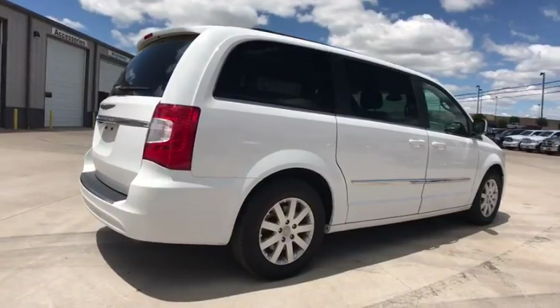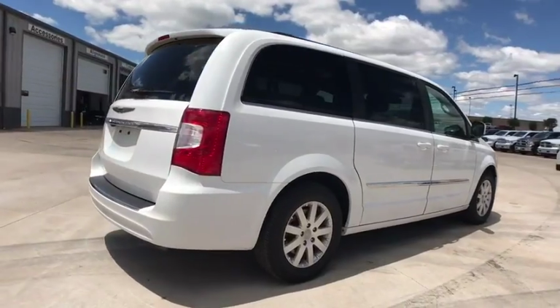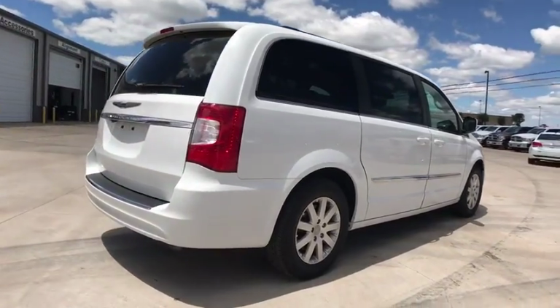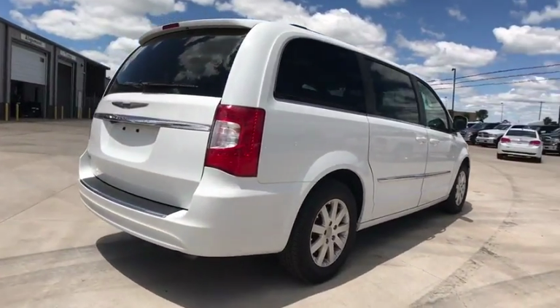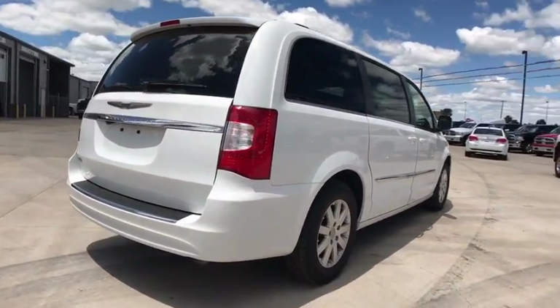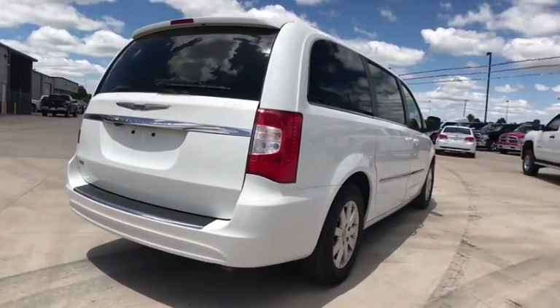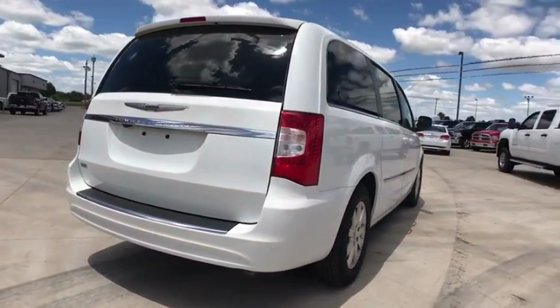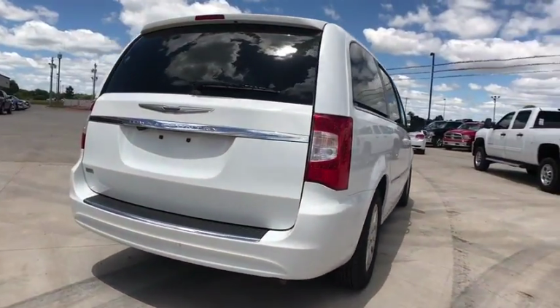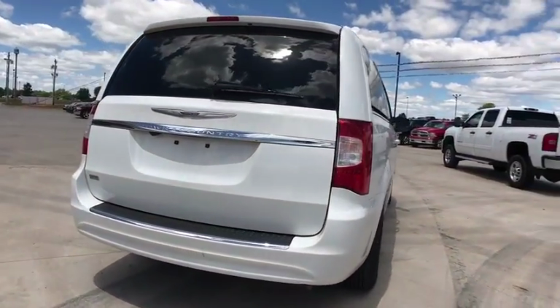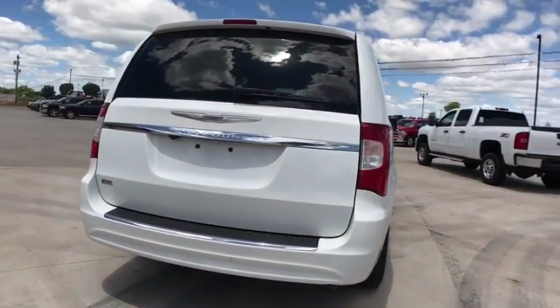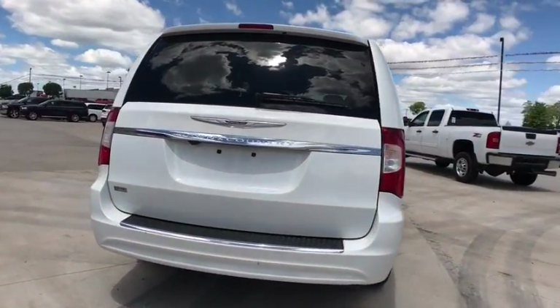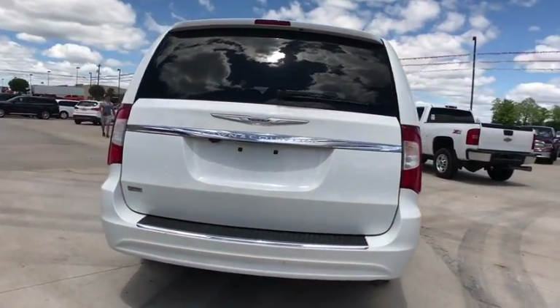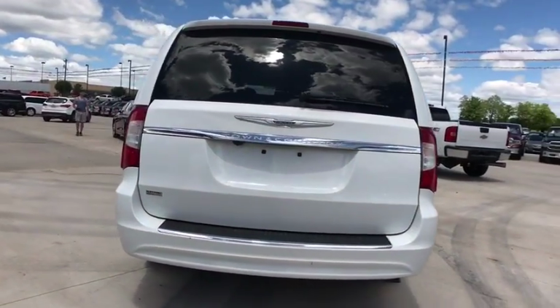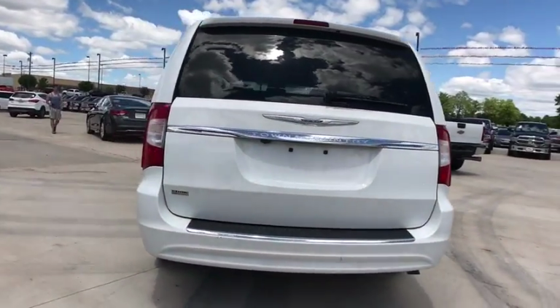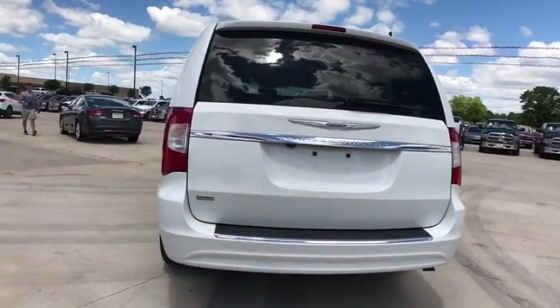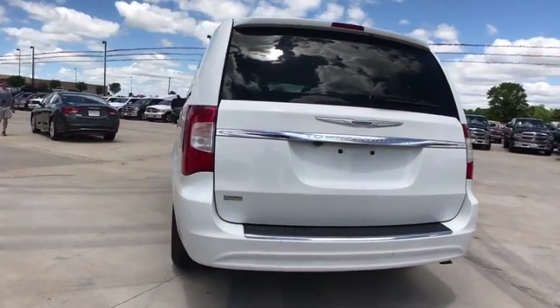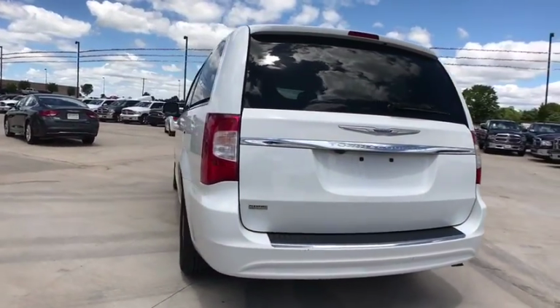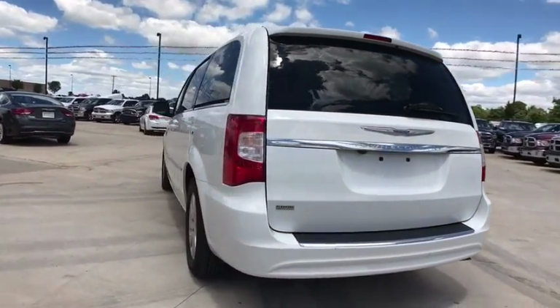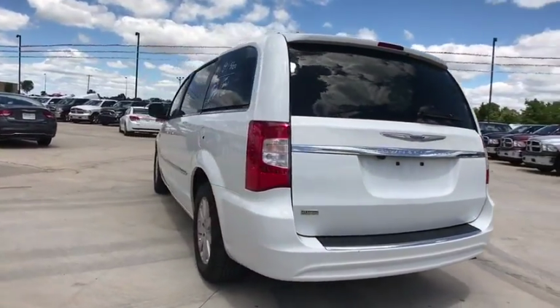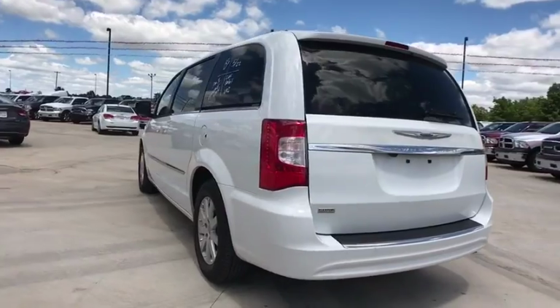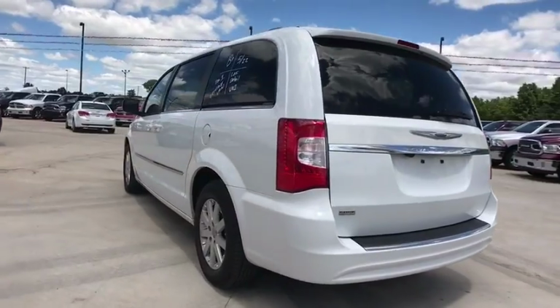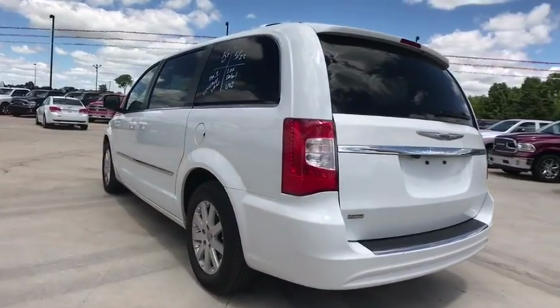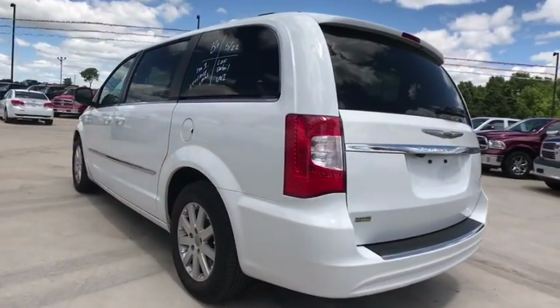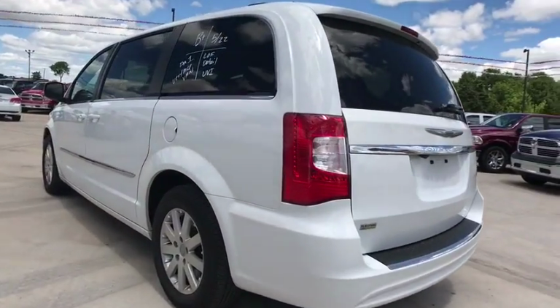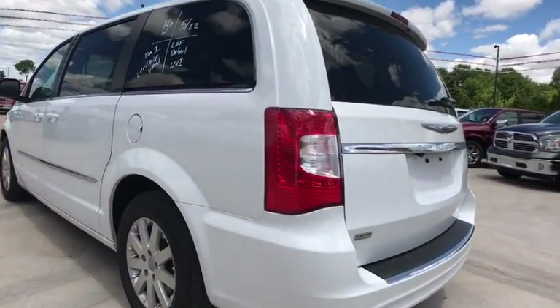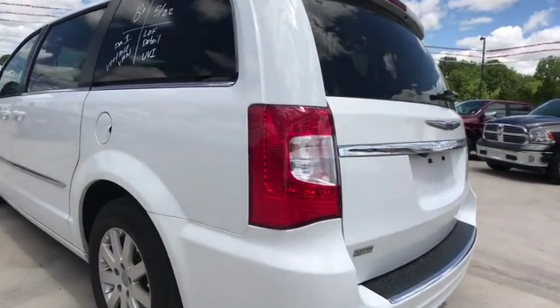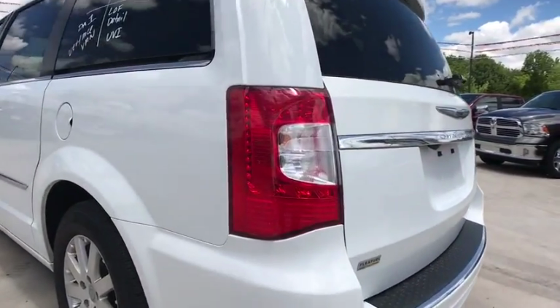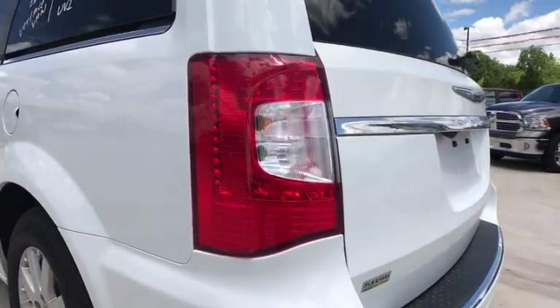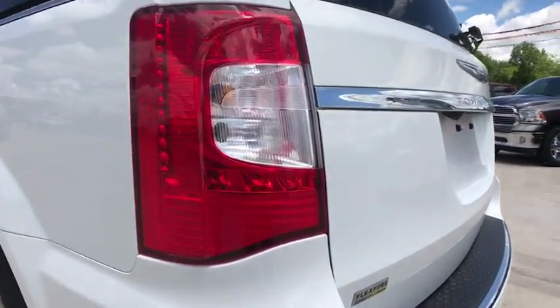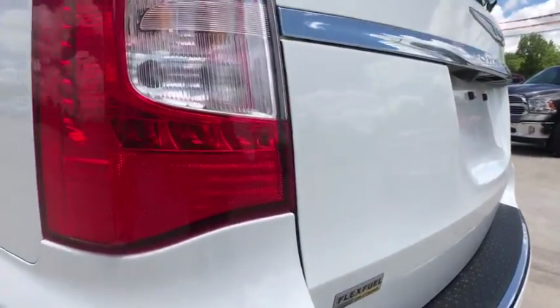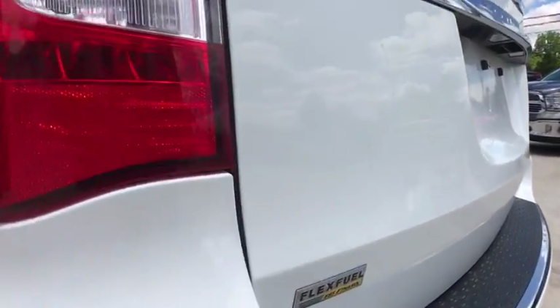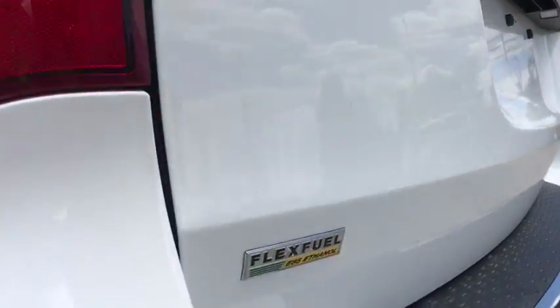Seat 7 comfortably and choose from stow-and-go seating or the innovative swivel-and-go seating. This vehicle has less than 35,000 miles.